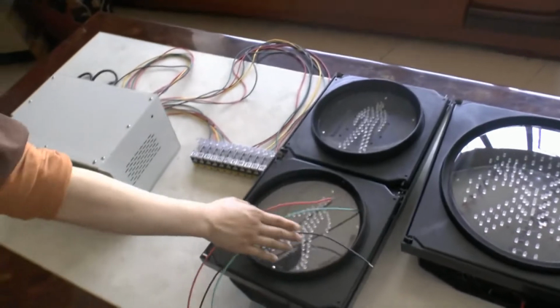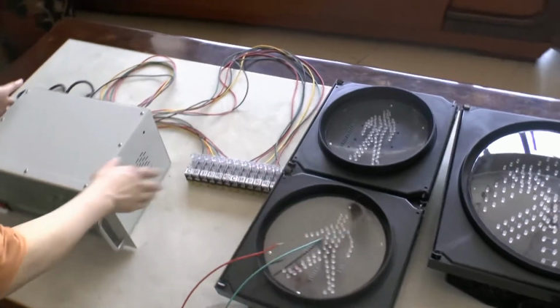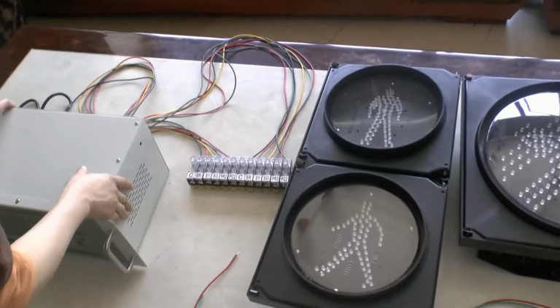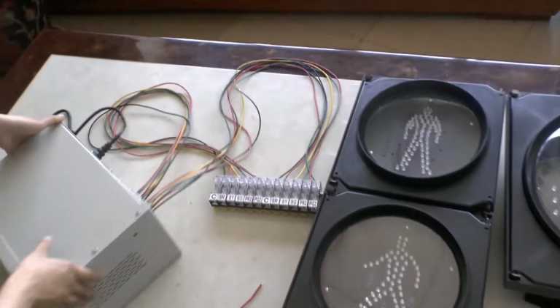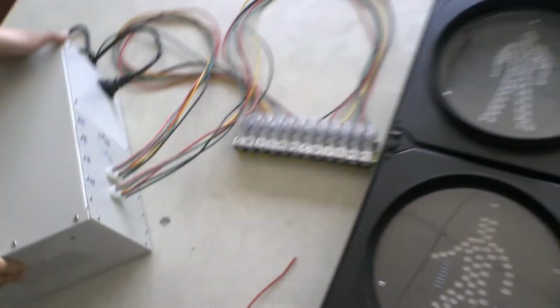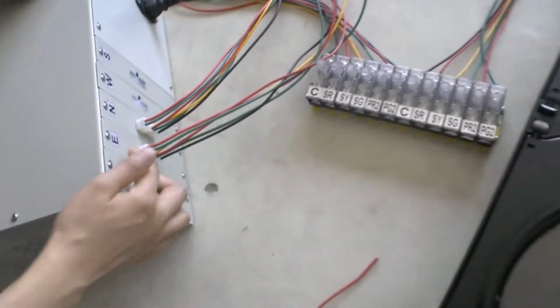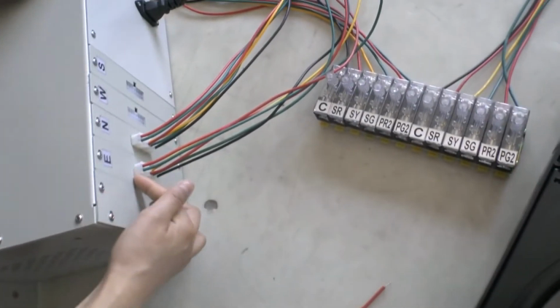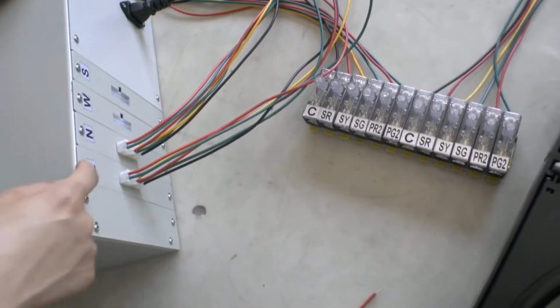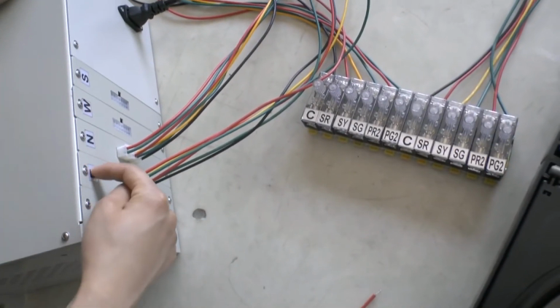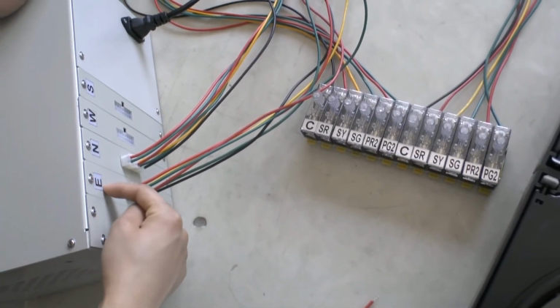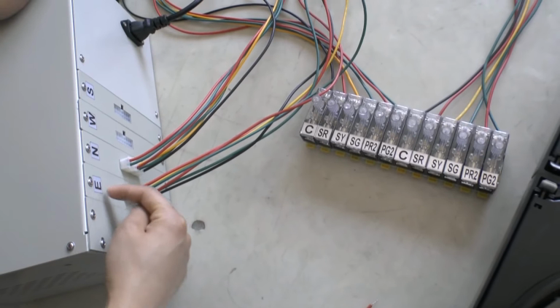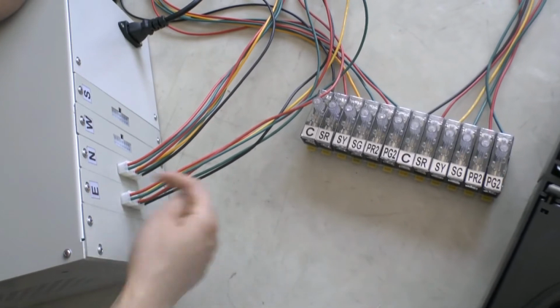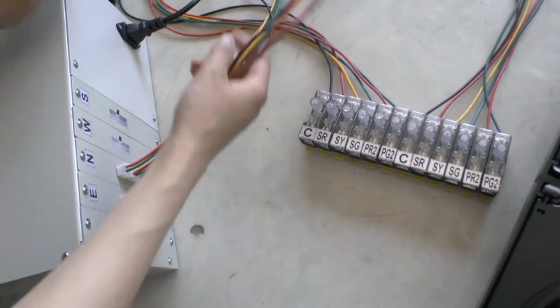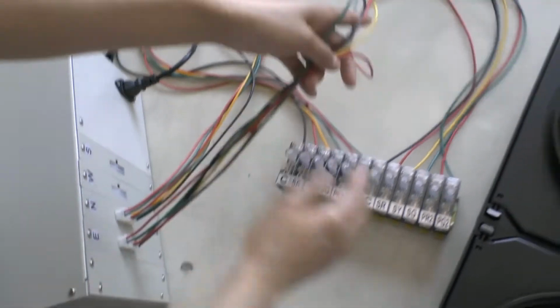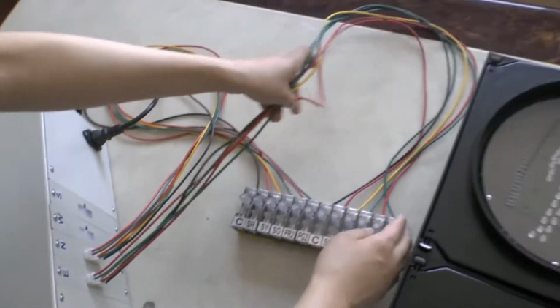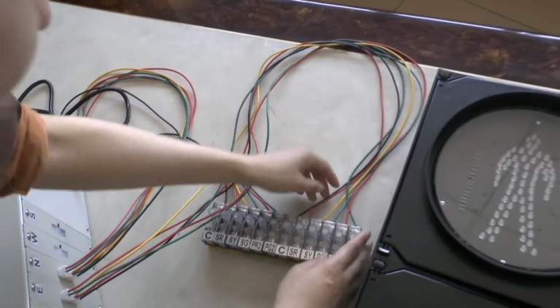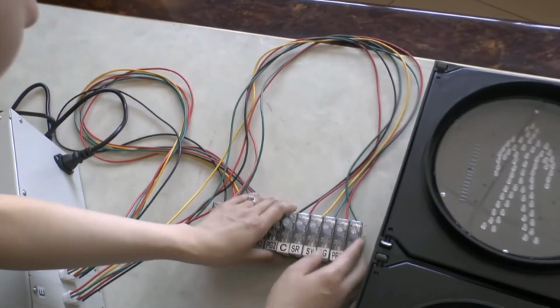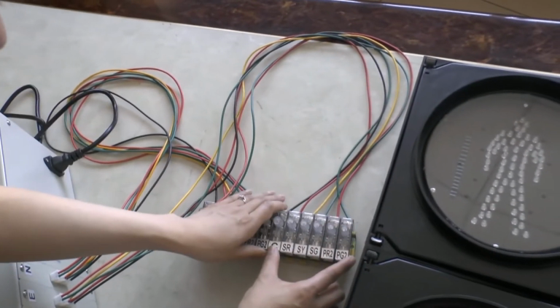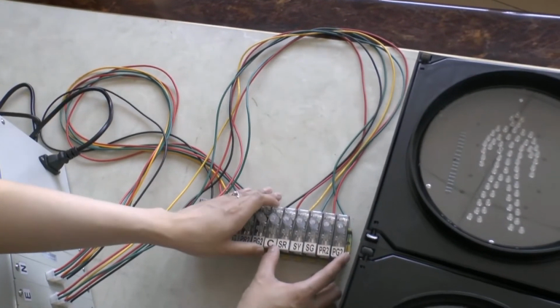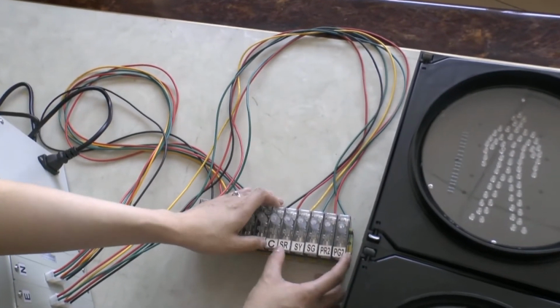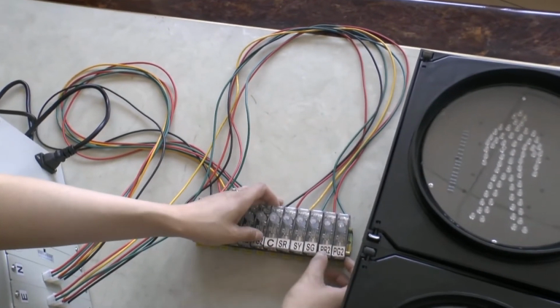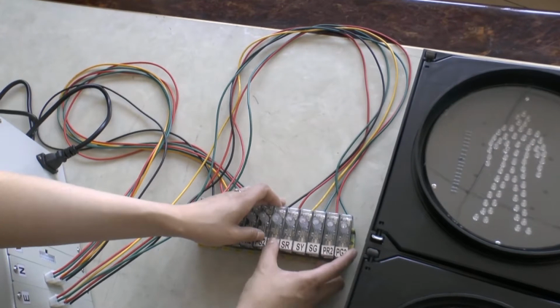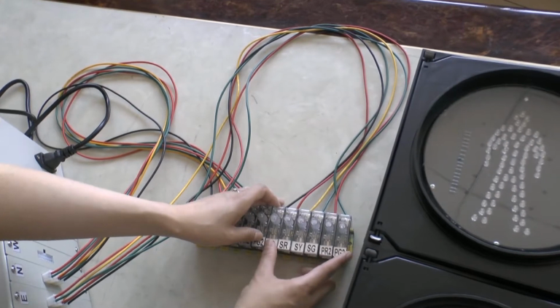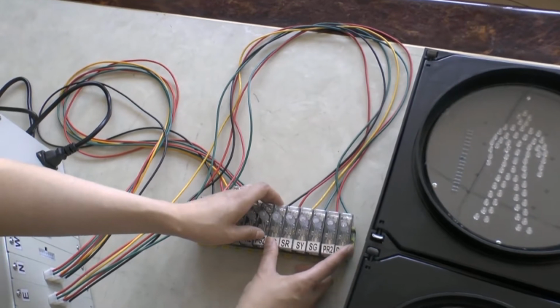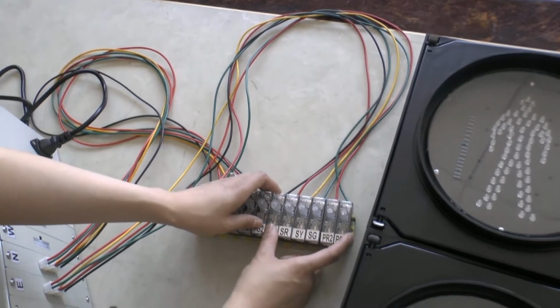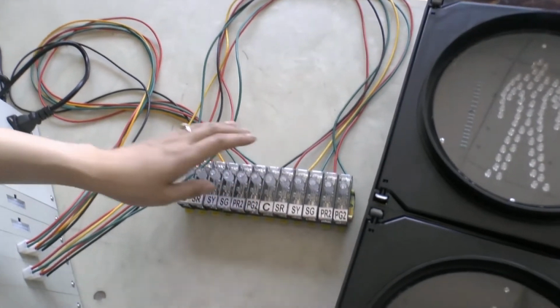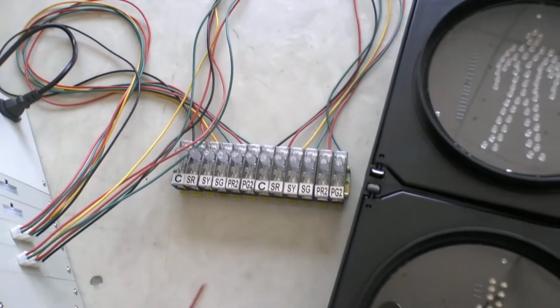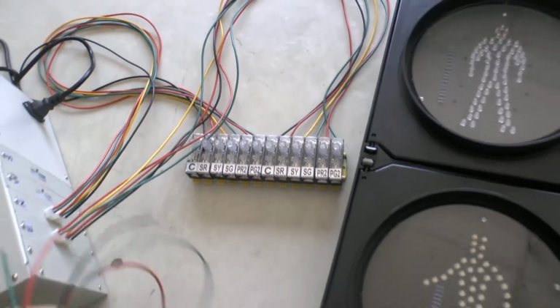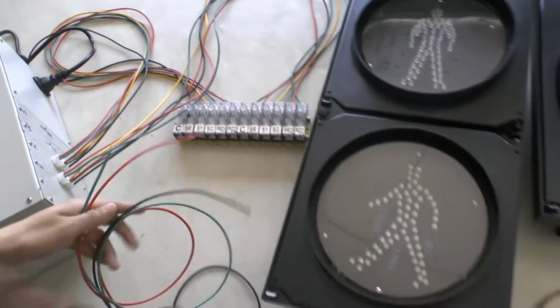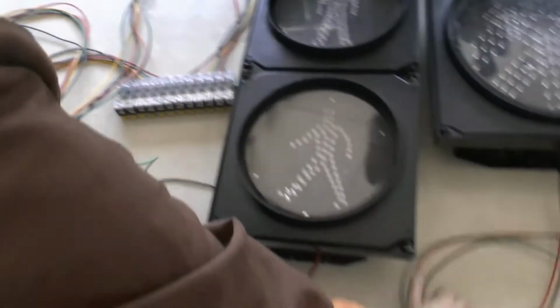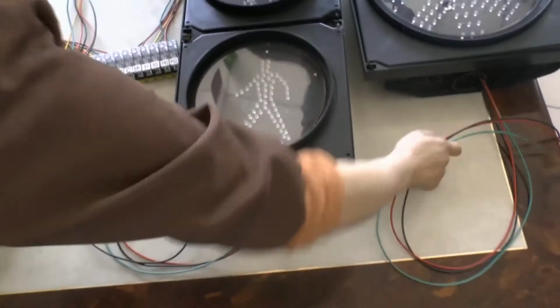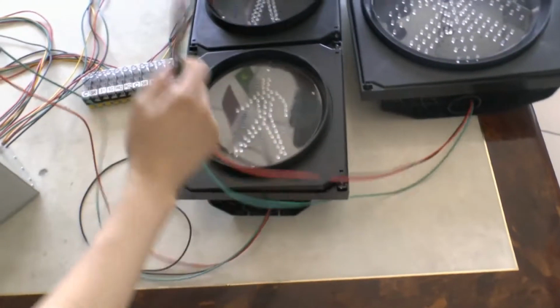Now you can see the back of the controller. This was the east direction, and this part connected with the east direction. Then our engineer will show you how to wire it.